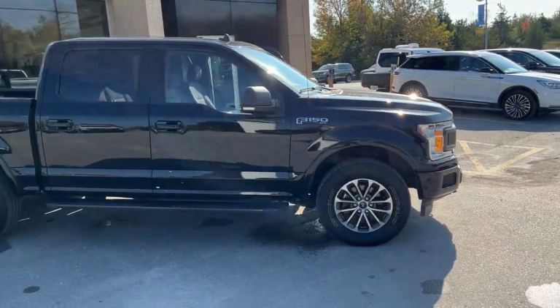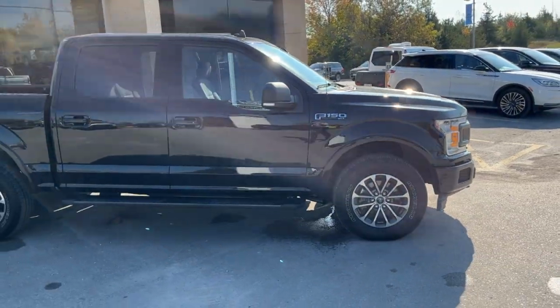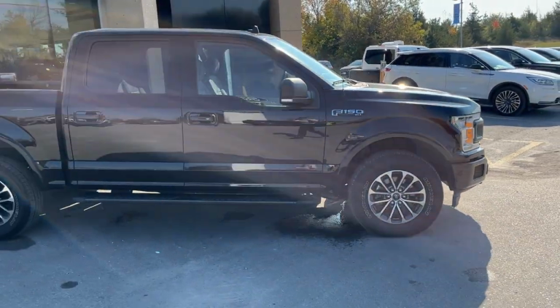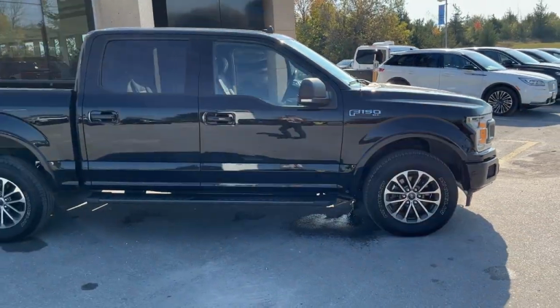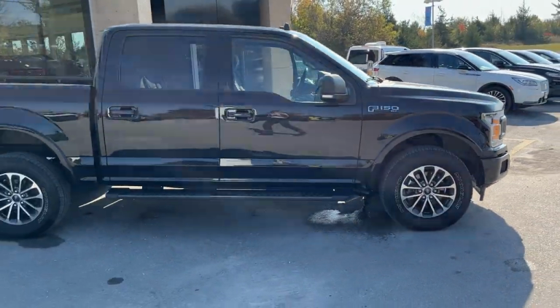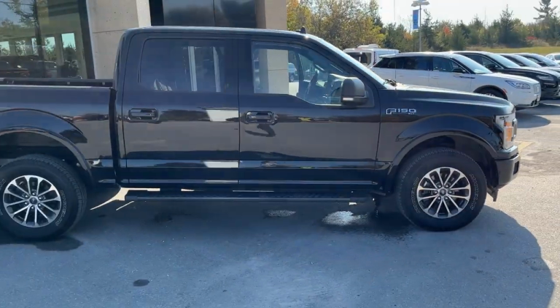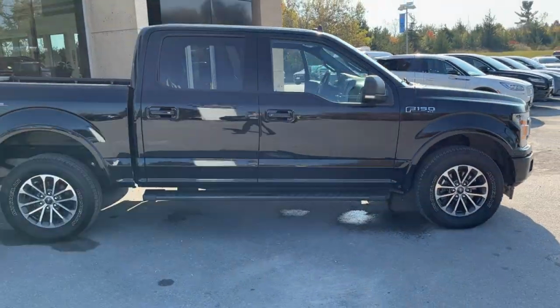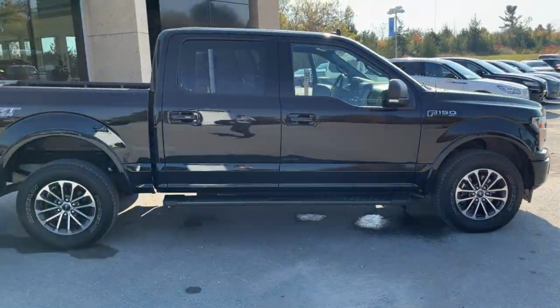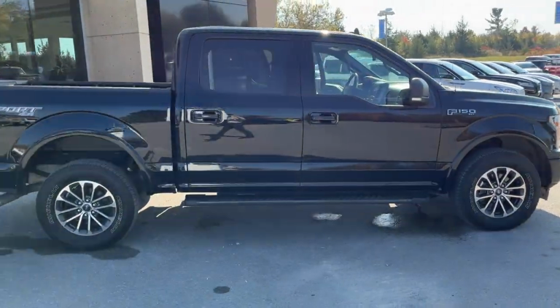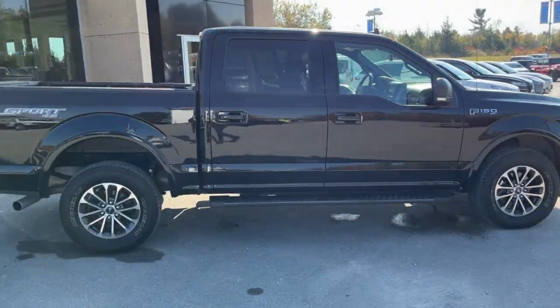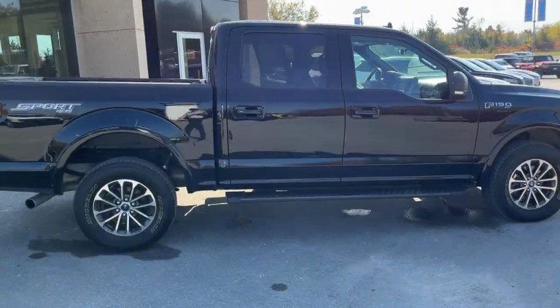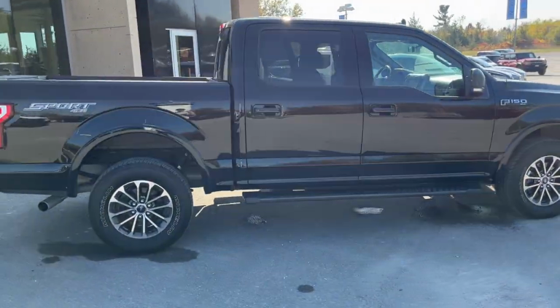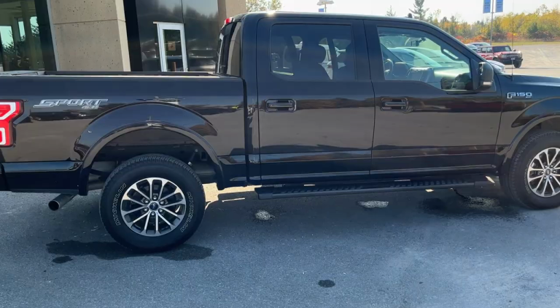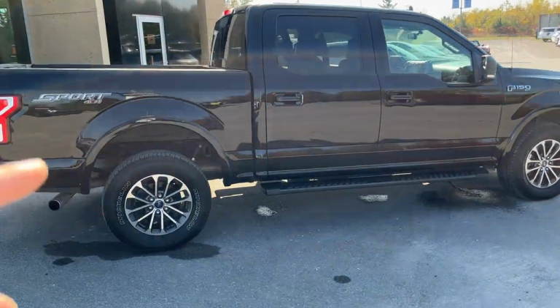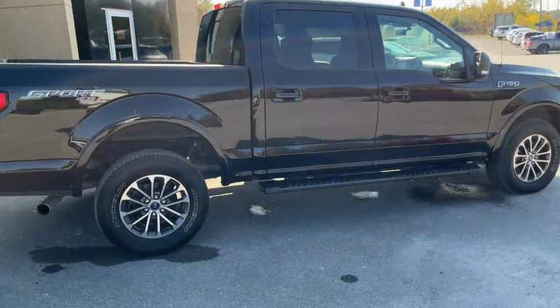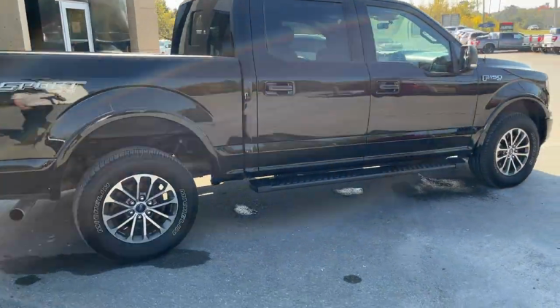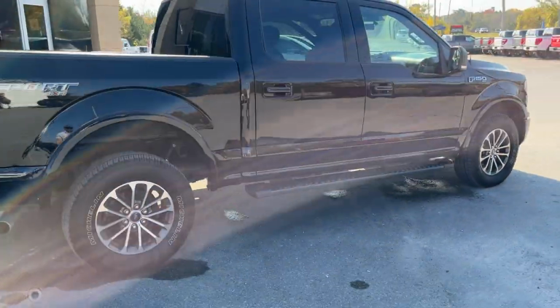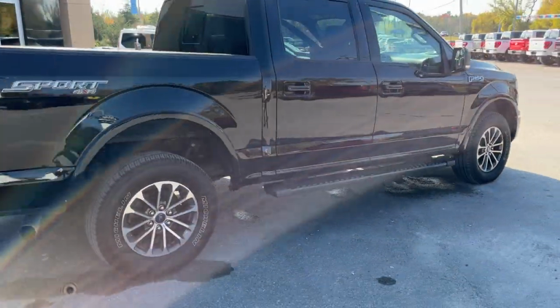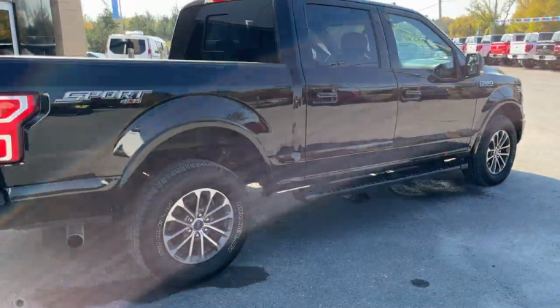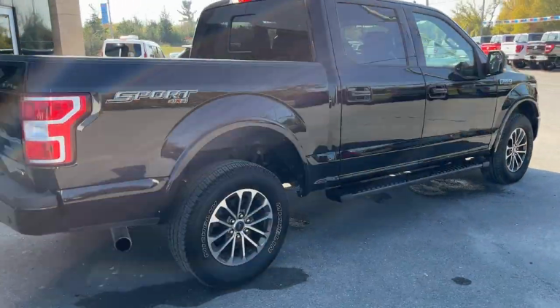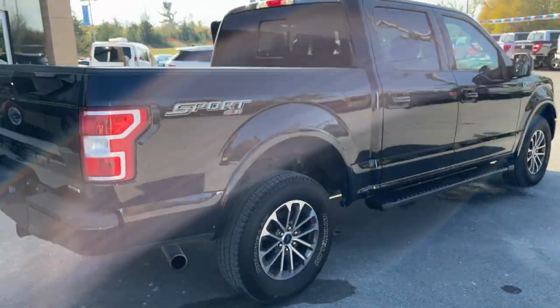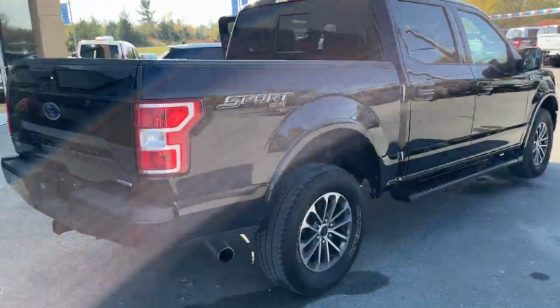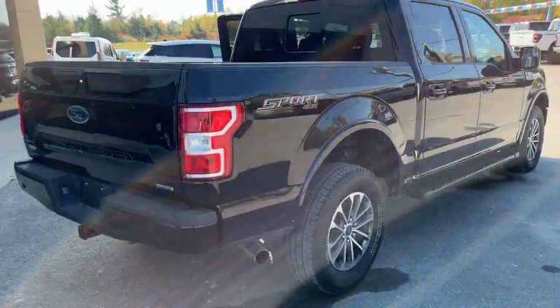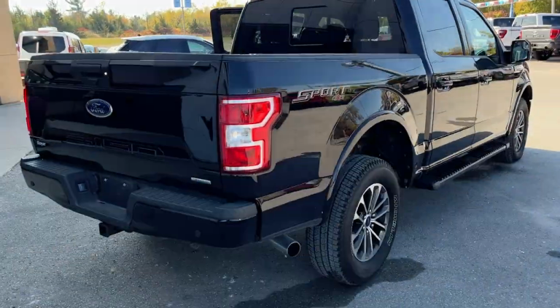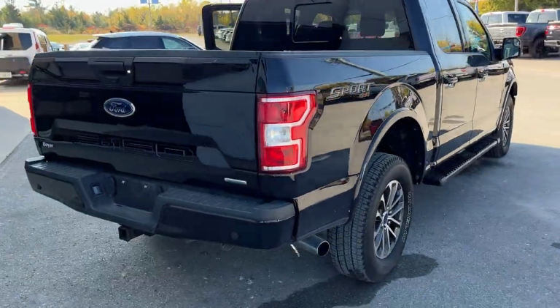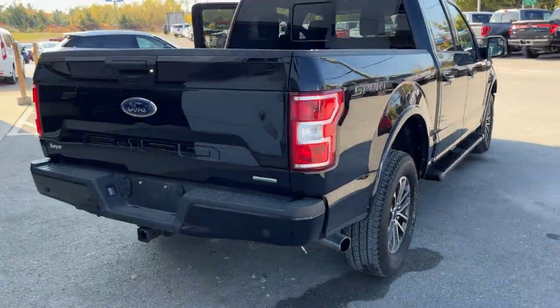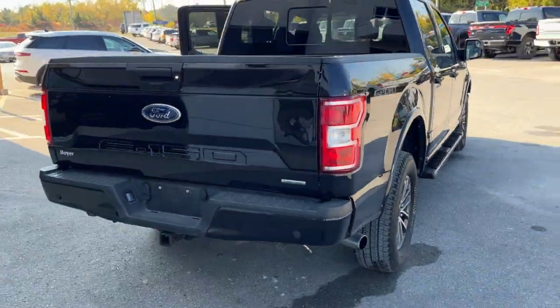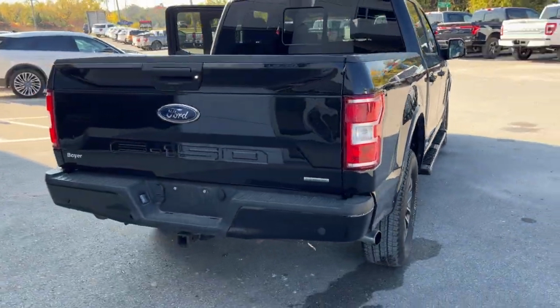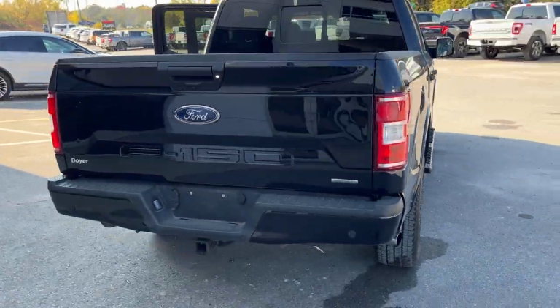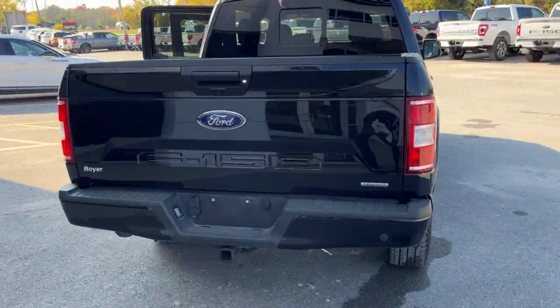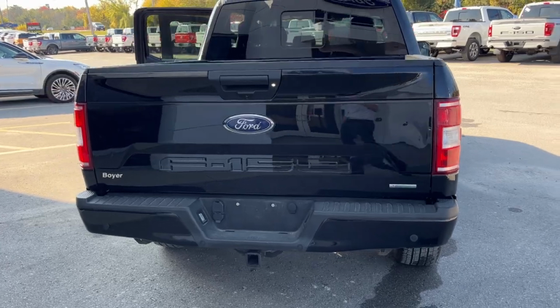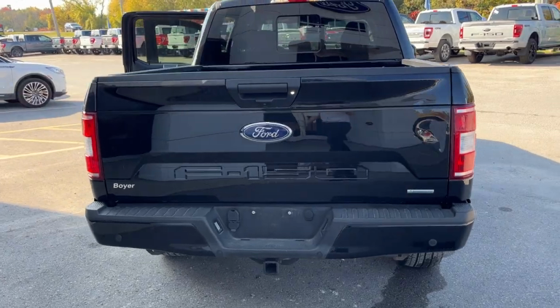This particular vehicle only had one owner and has no accidents. This is the five-and-a-half foot bed configuration, and coming around back here you do have reverse parking sensors and your reverse camera.